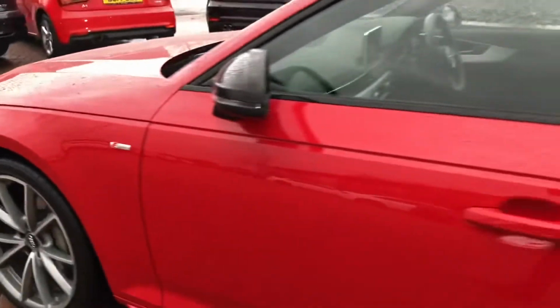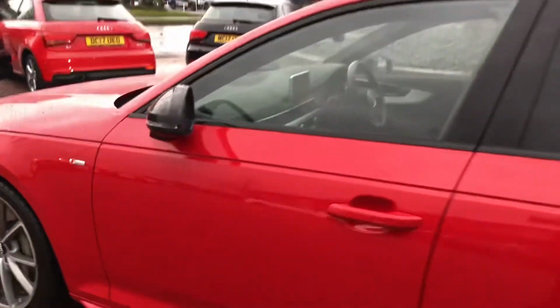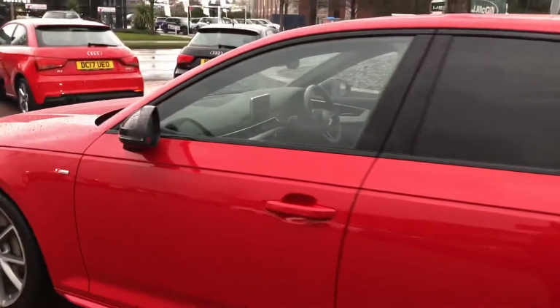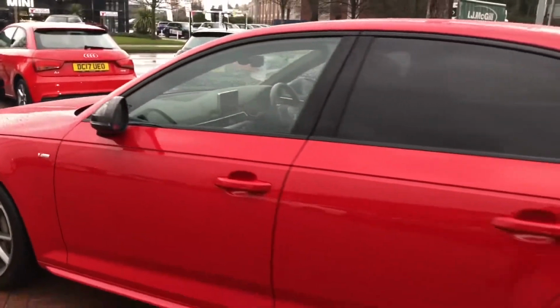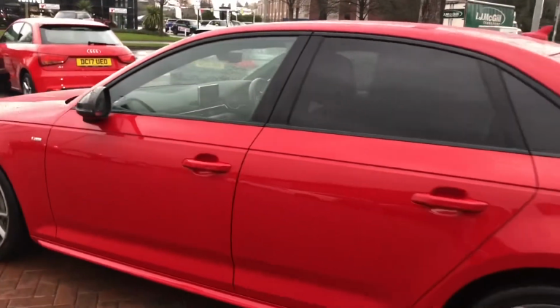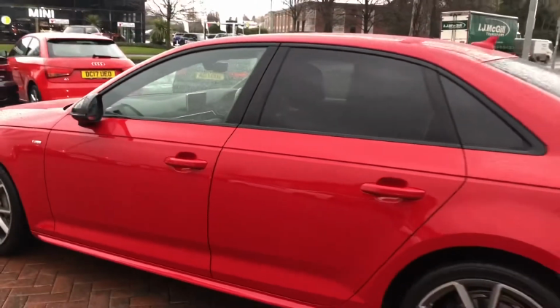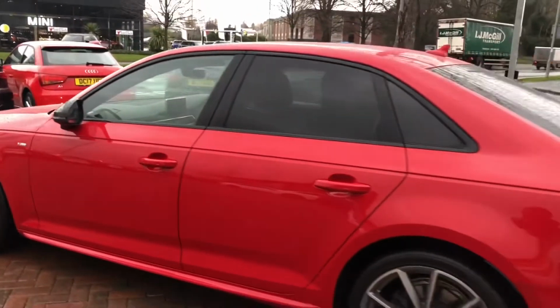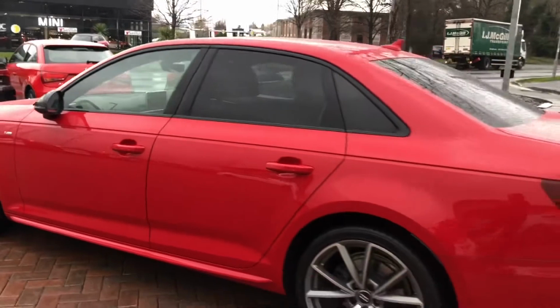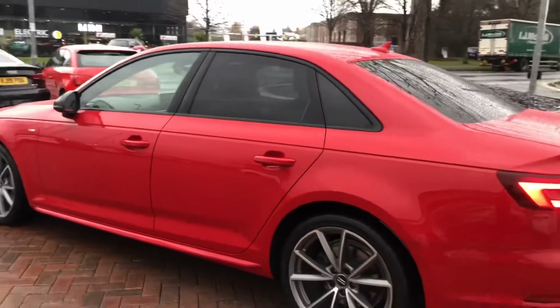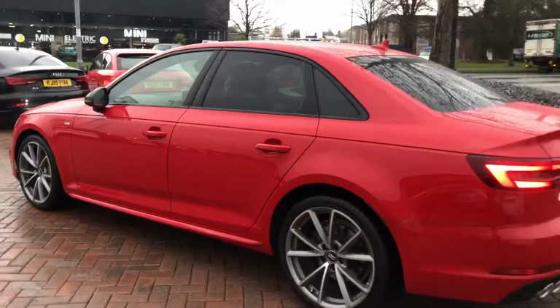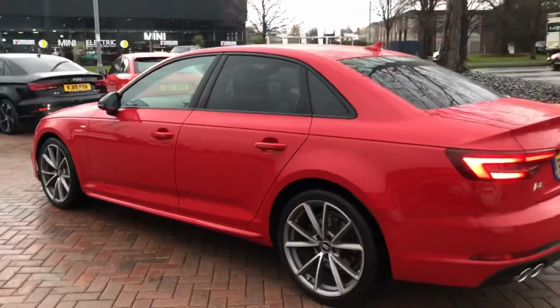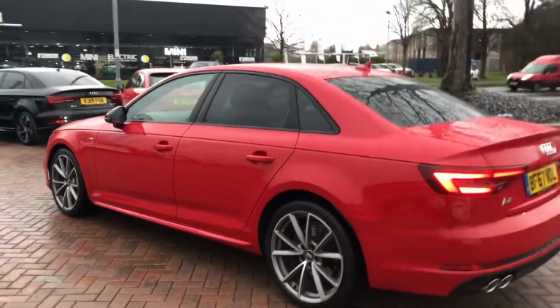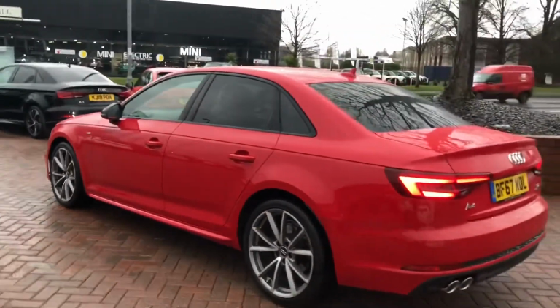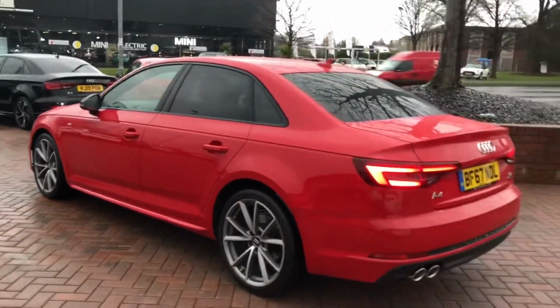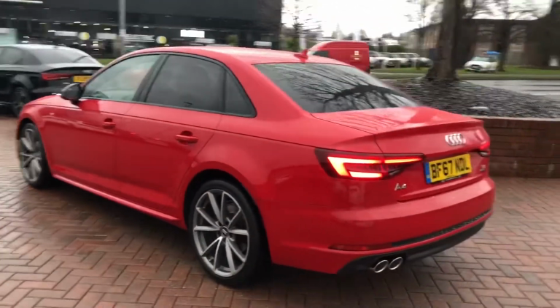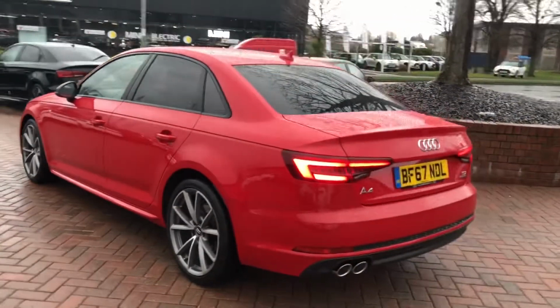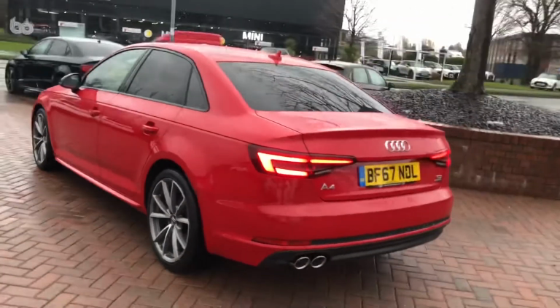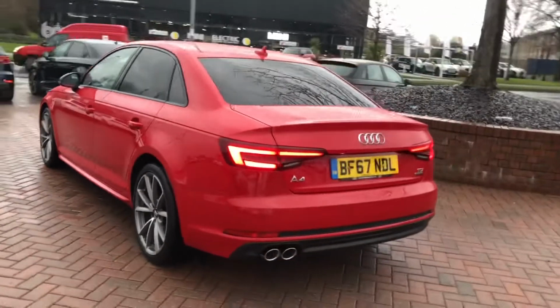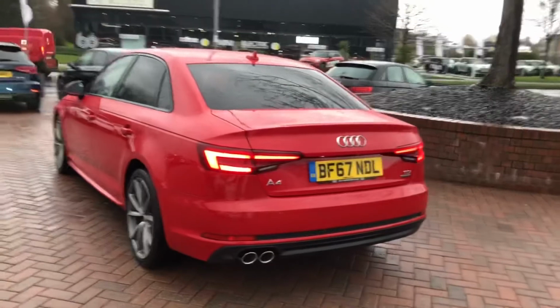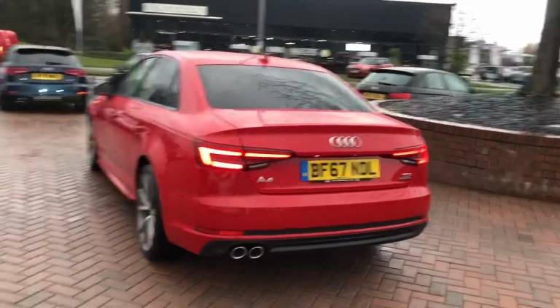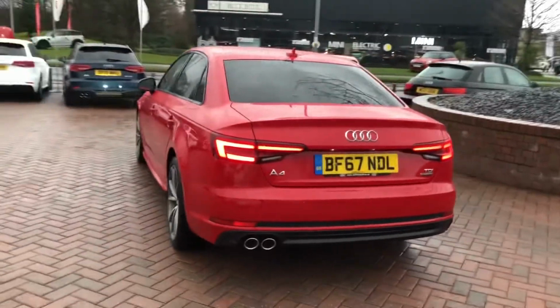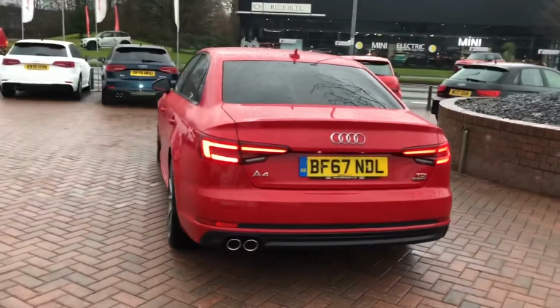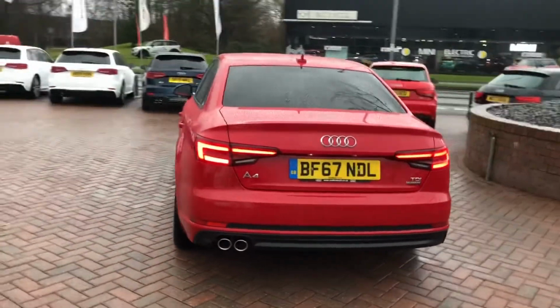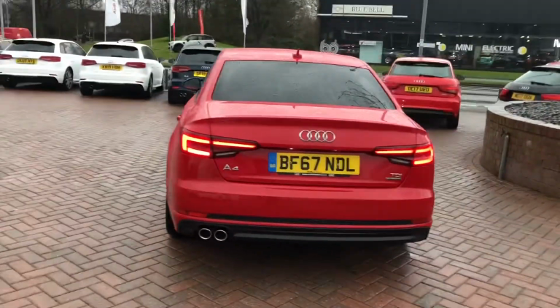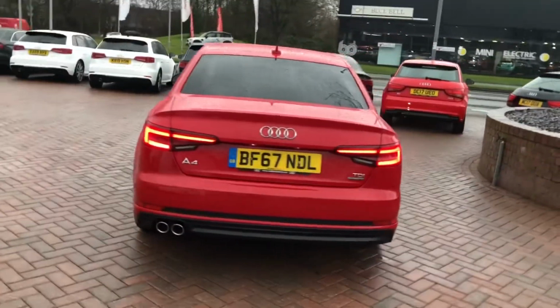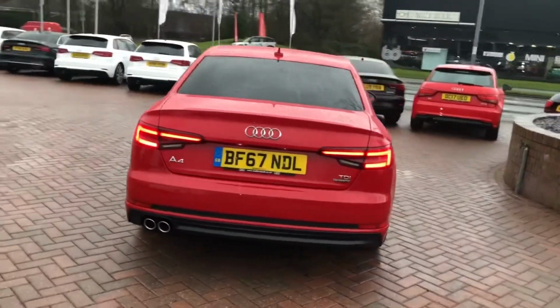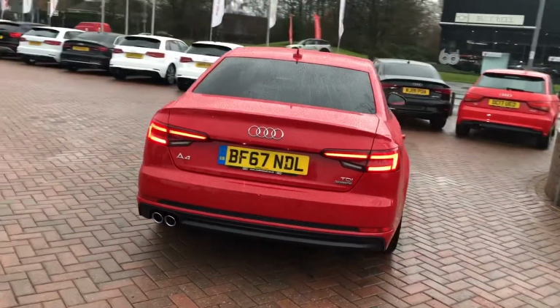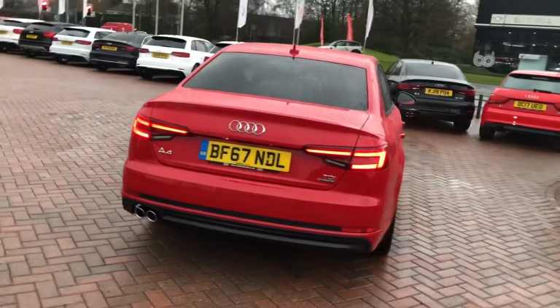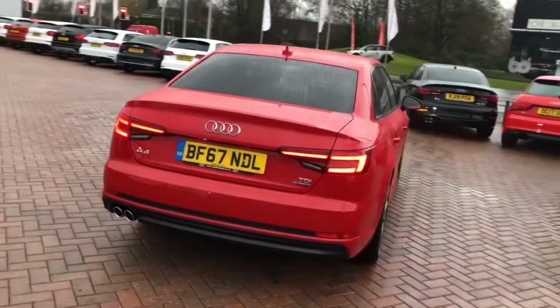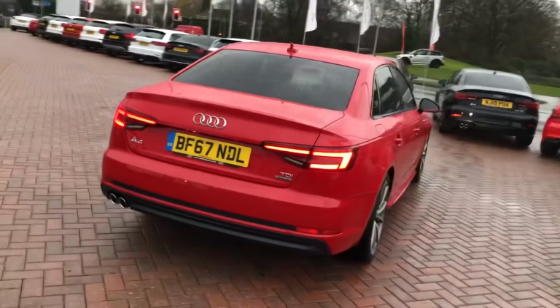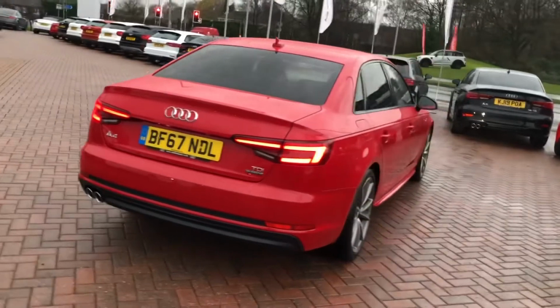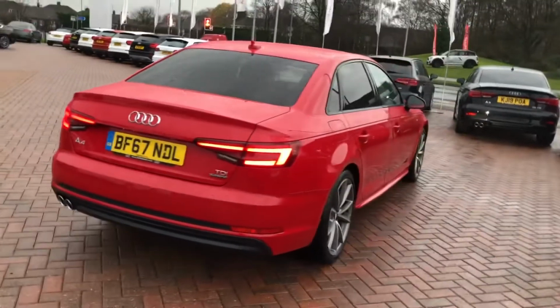The added optional extra of the black styling pack, privacy glass from the B-pillar backwards, LED back lights with the rear parking sensors and the twin polished chrome exhaust.